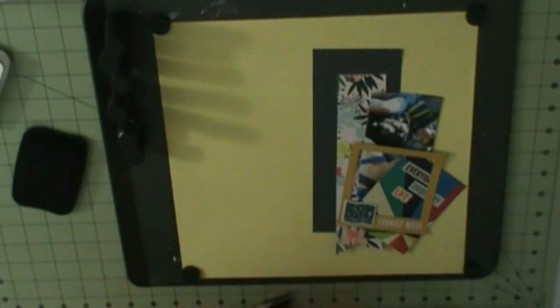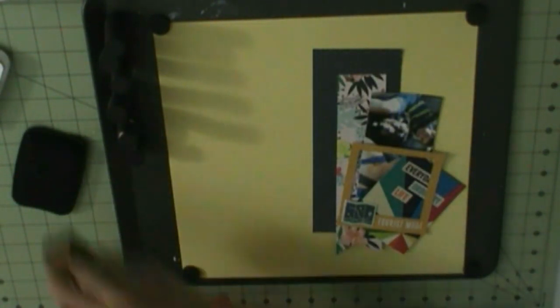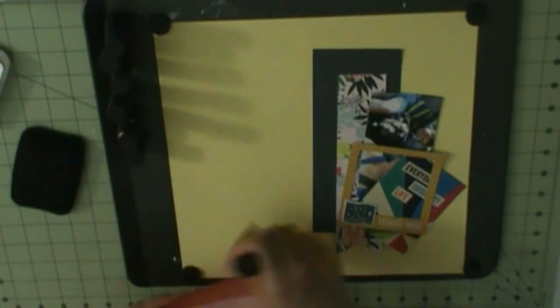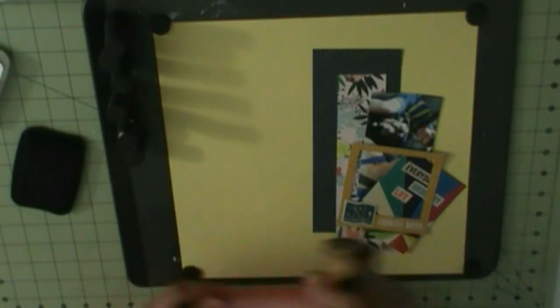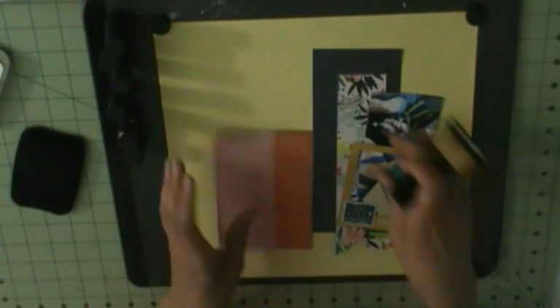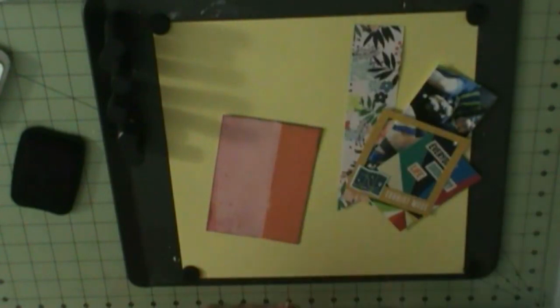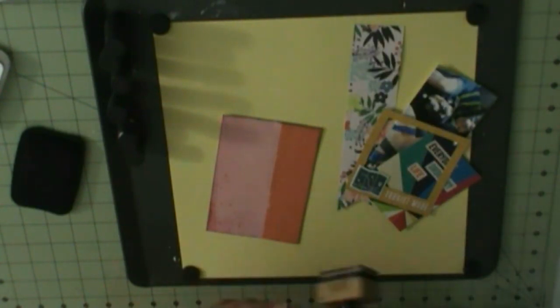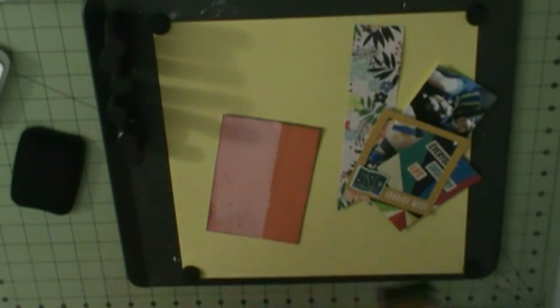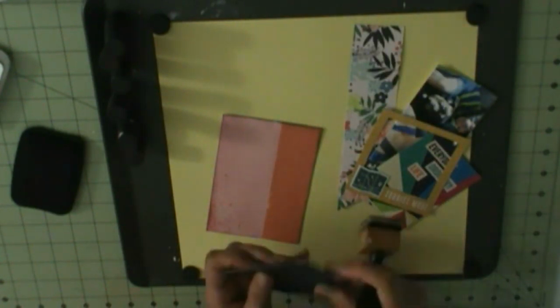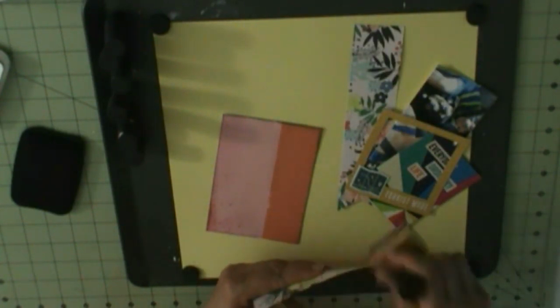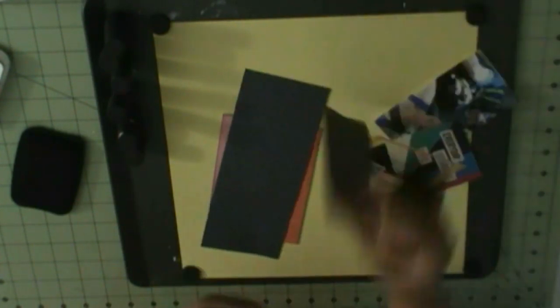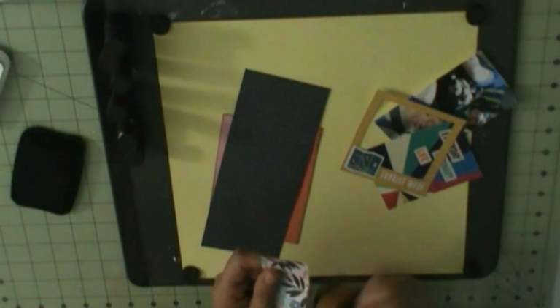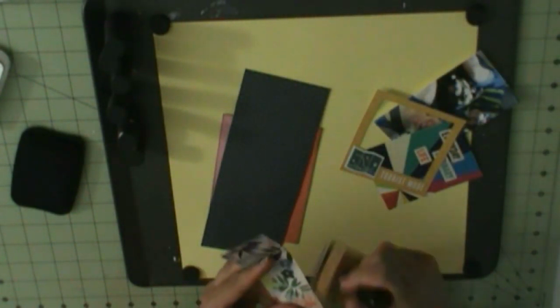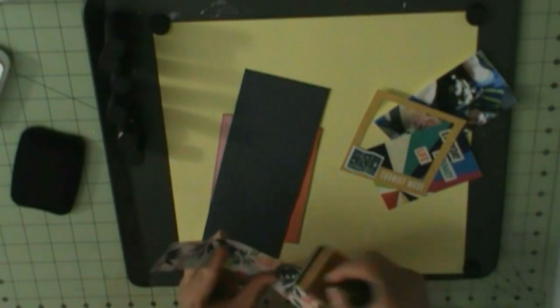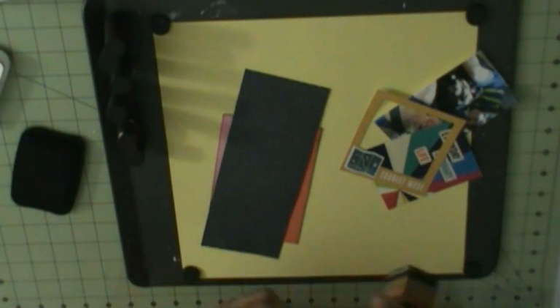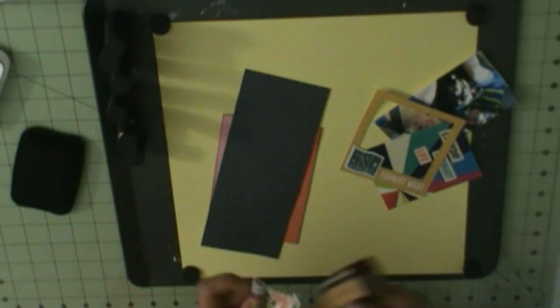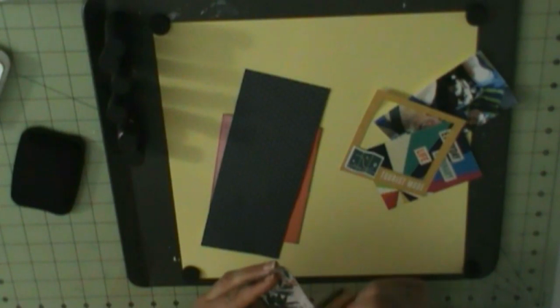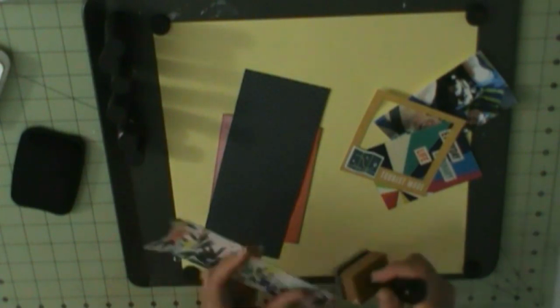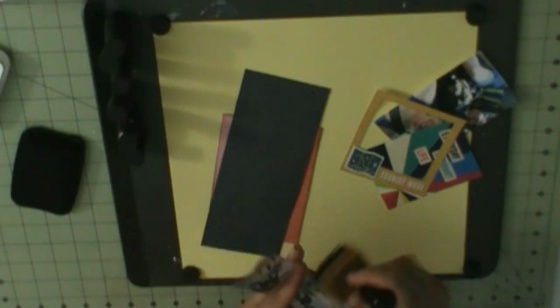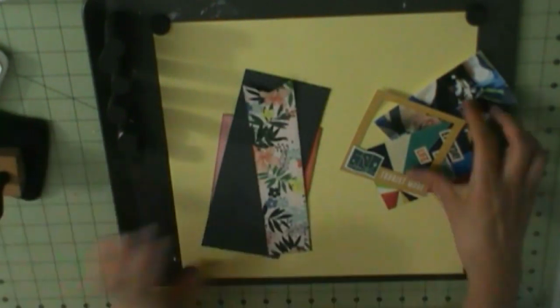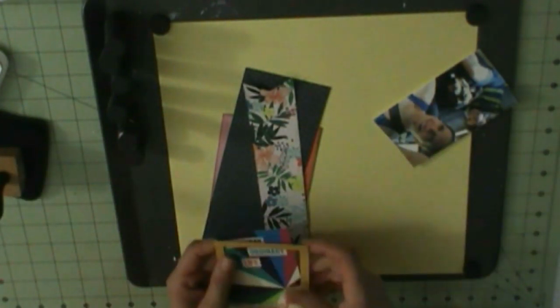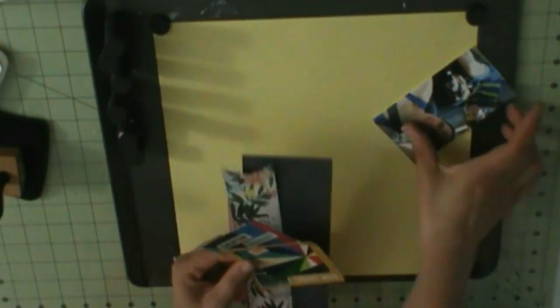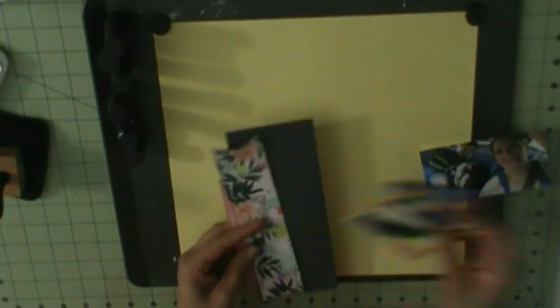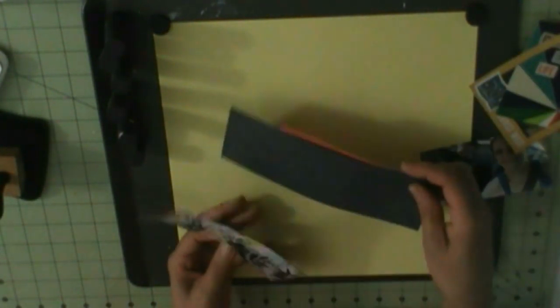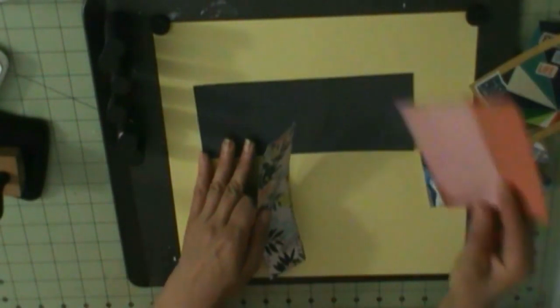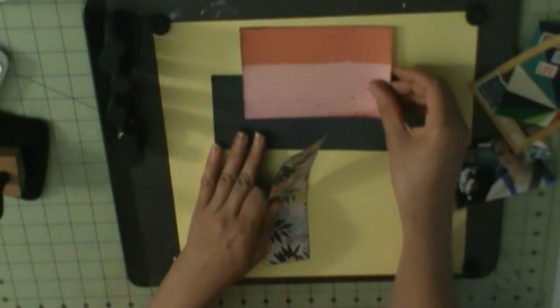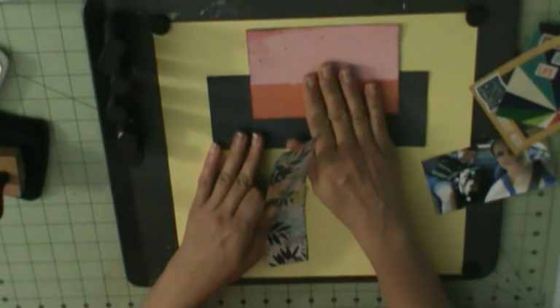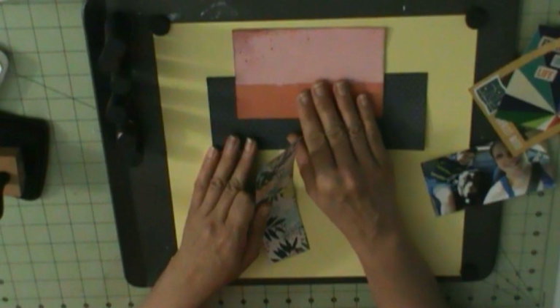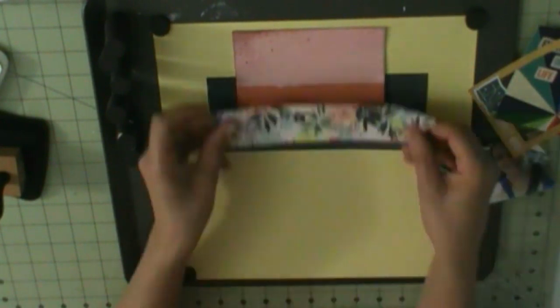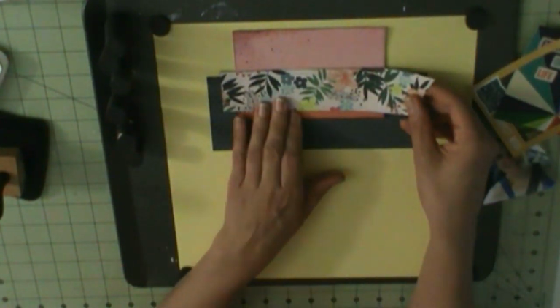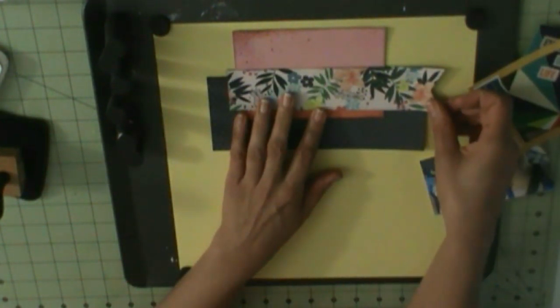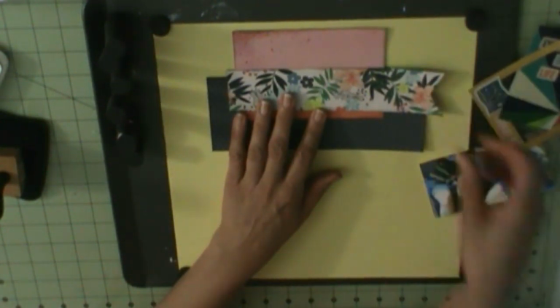Alright, so I'm back with another layout, and this one is Mateo and I with Coco headed to our neighborhood park where we like to walk.